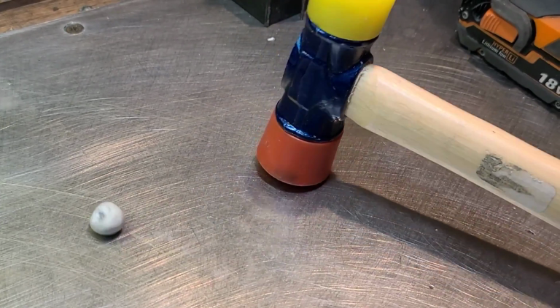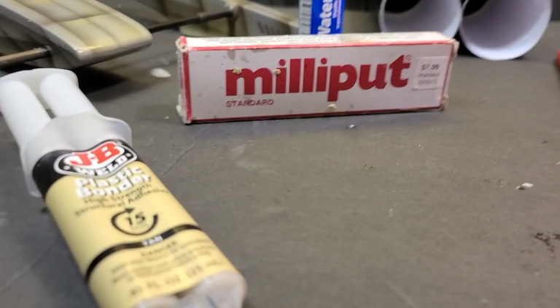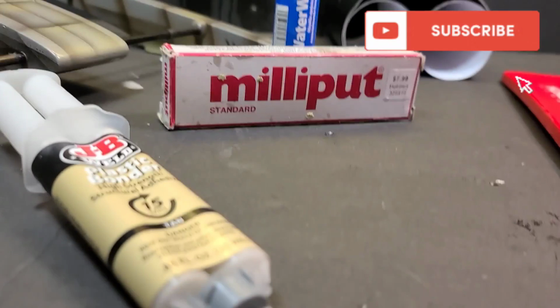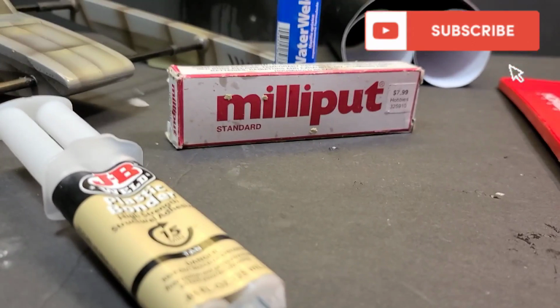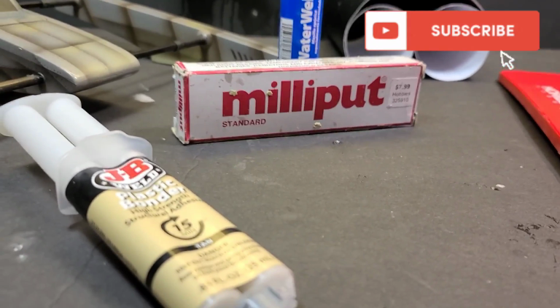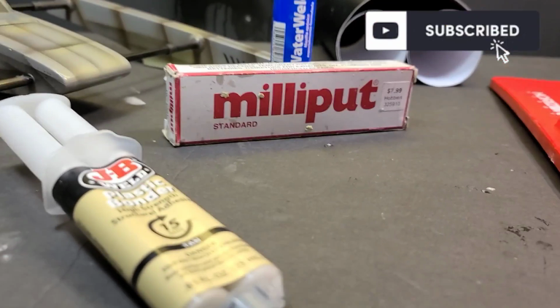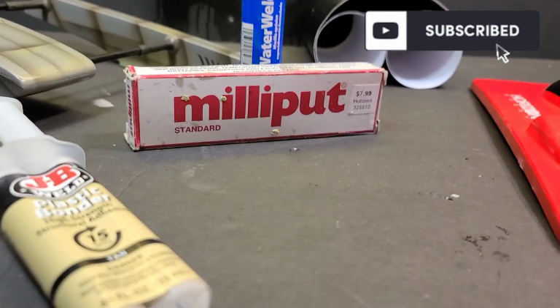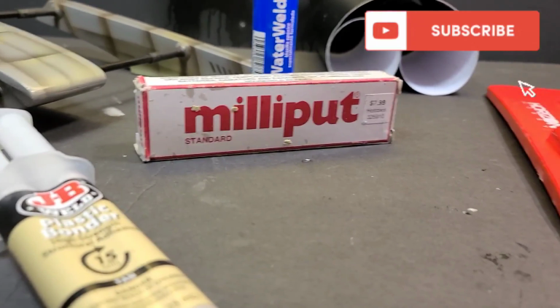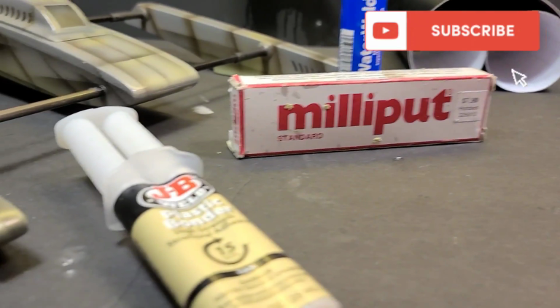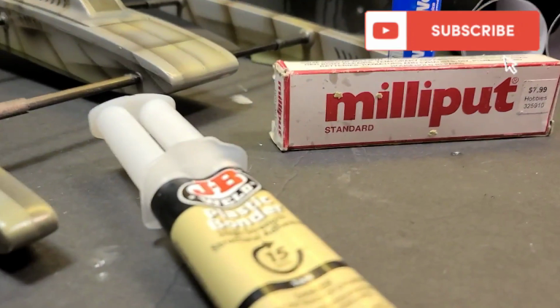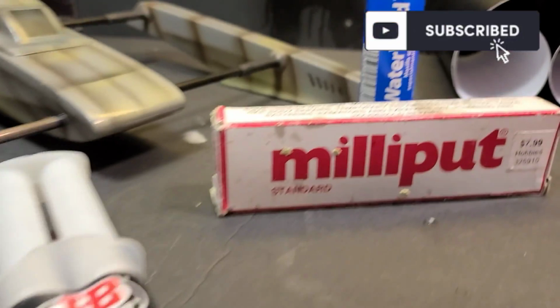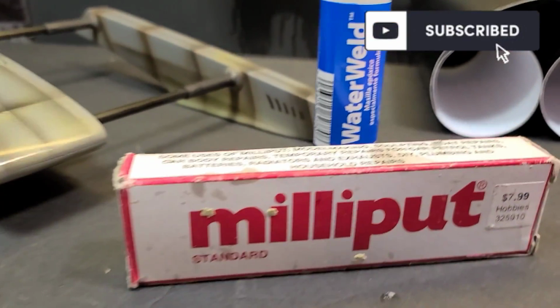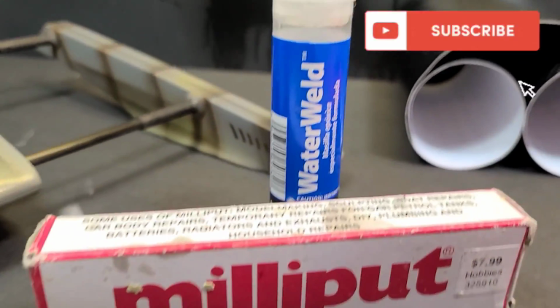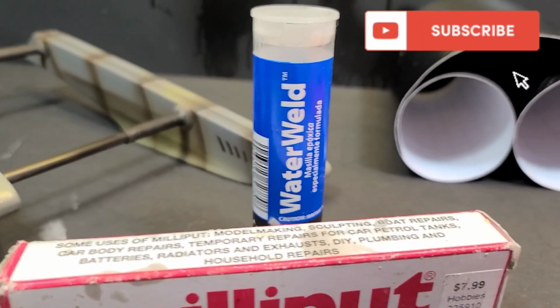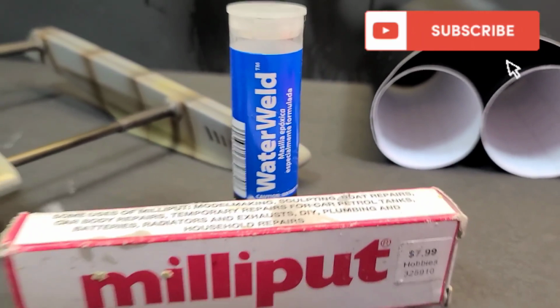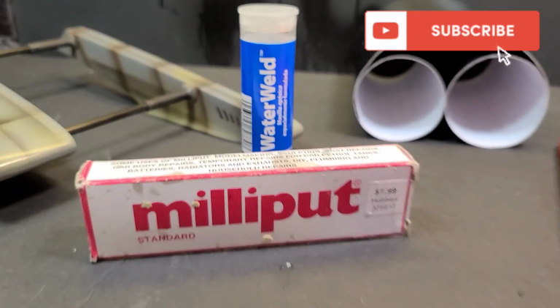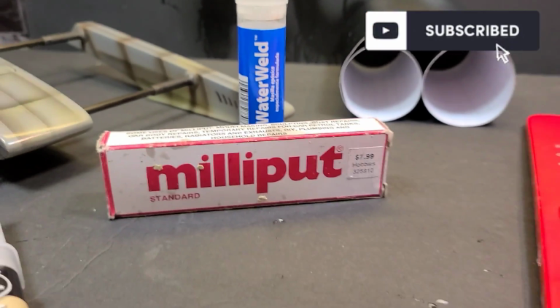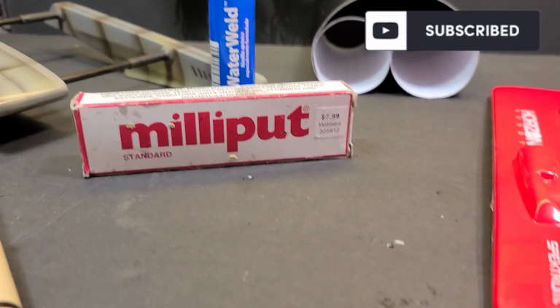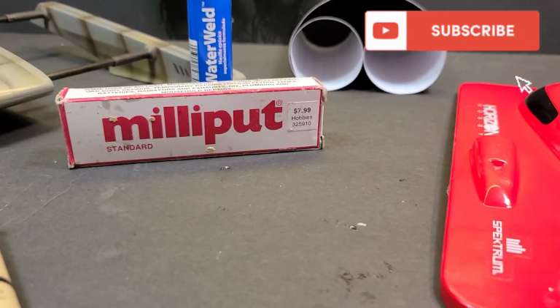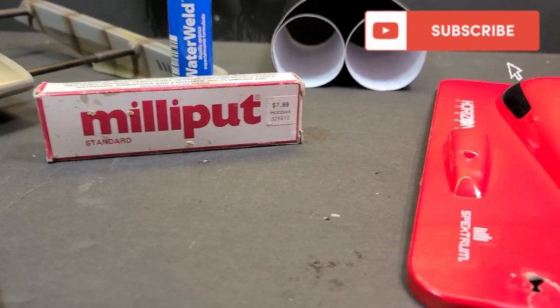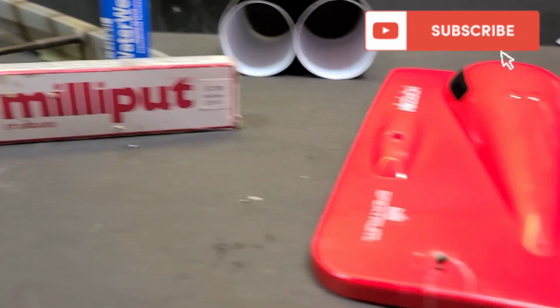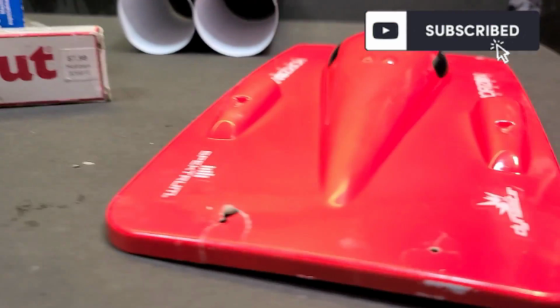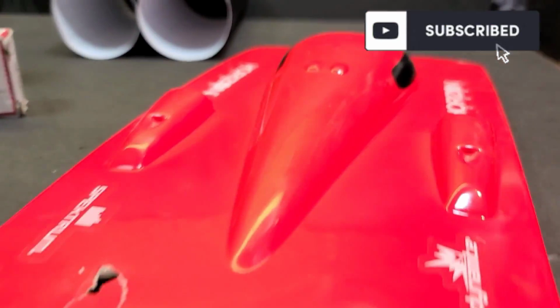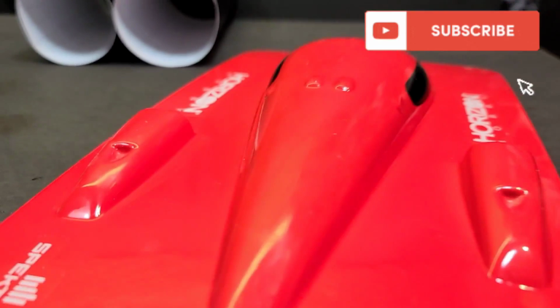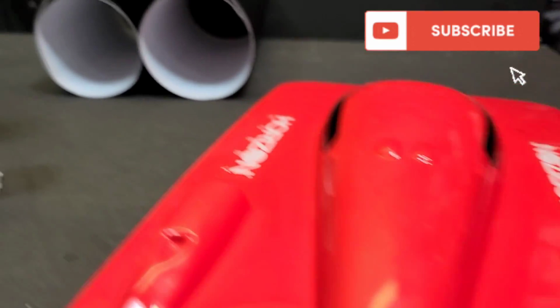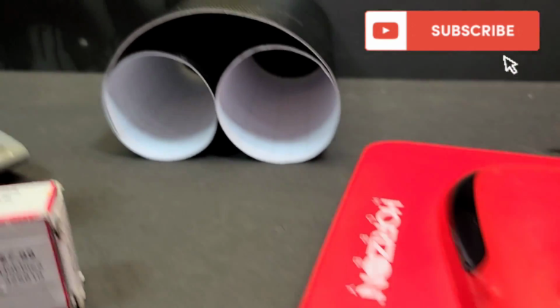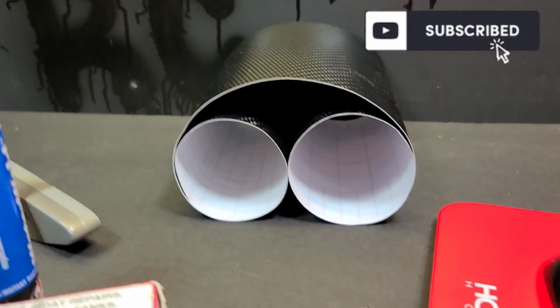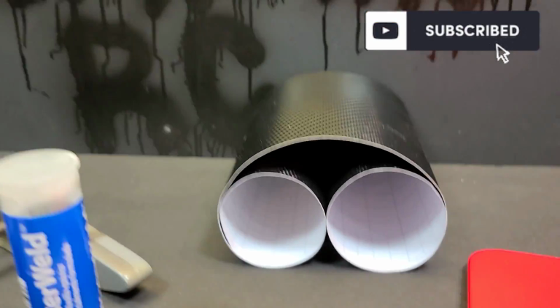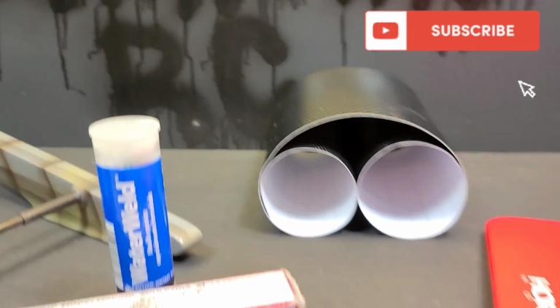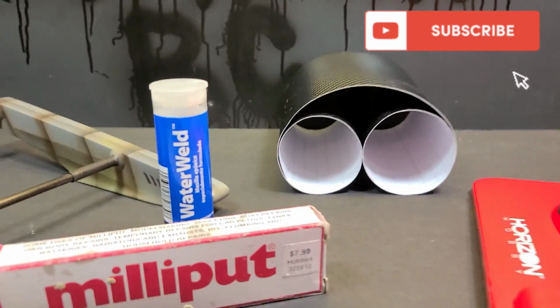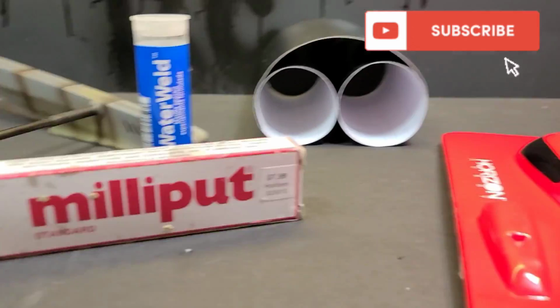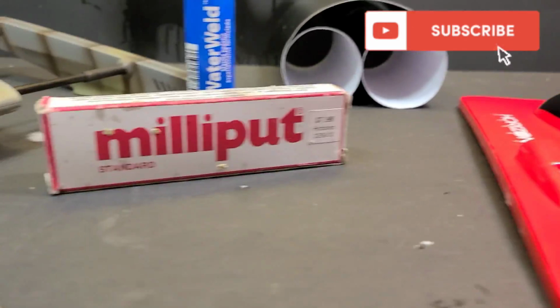Stick around - don't blink! Be here with Ironclad RC, a channel where we tinker, test, and tune everything RC. Don't forget to like, comment, and subscribe to the channel, ring those bells and all the whistles.